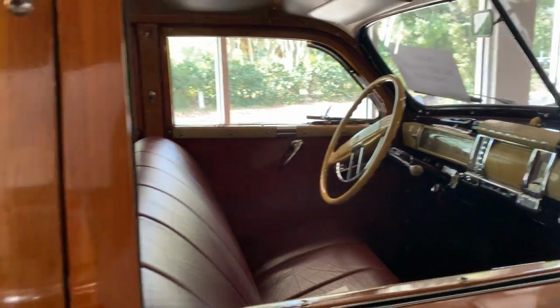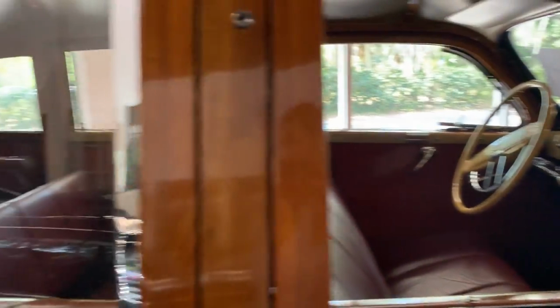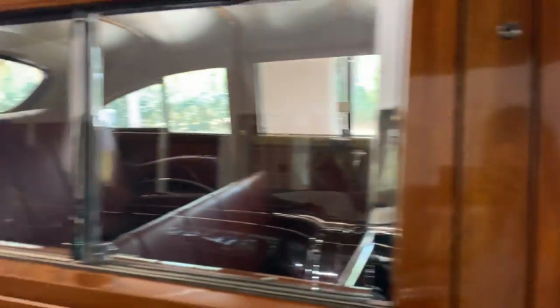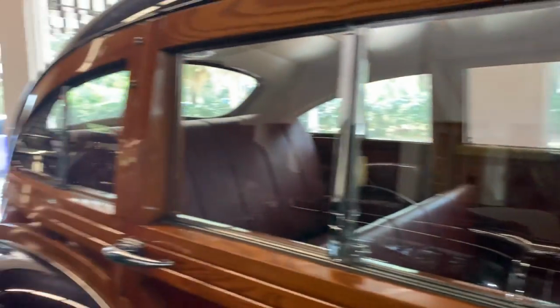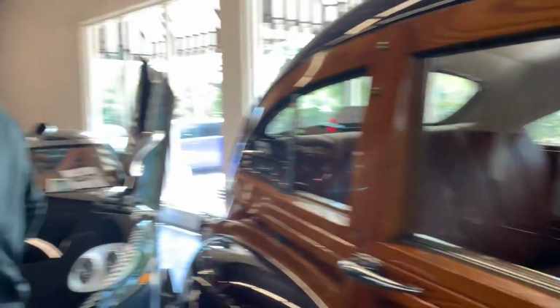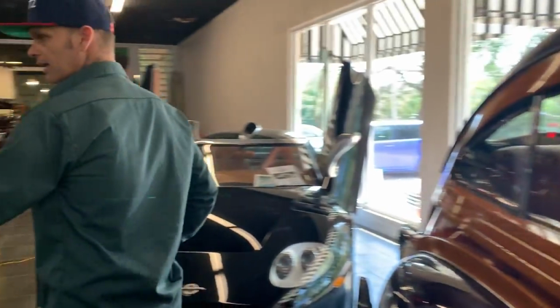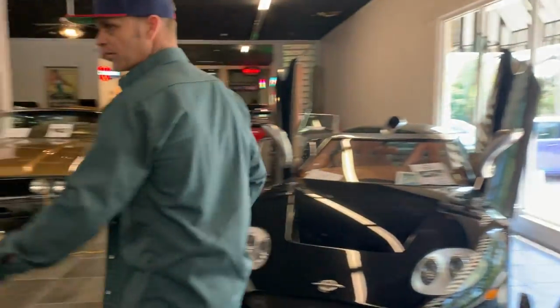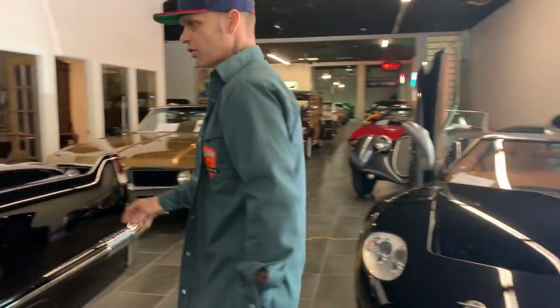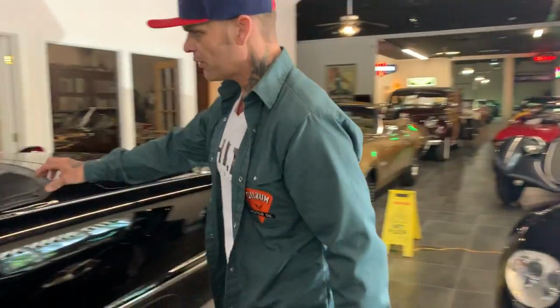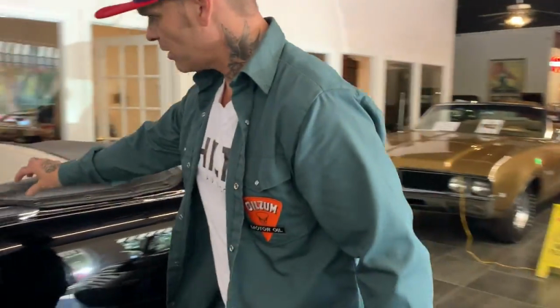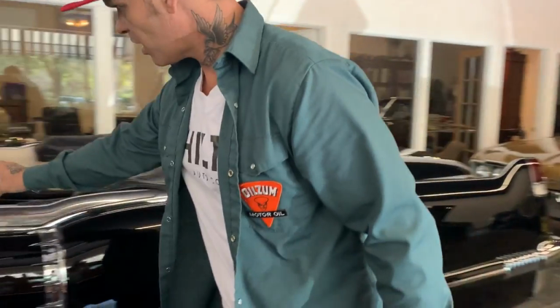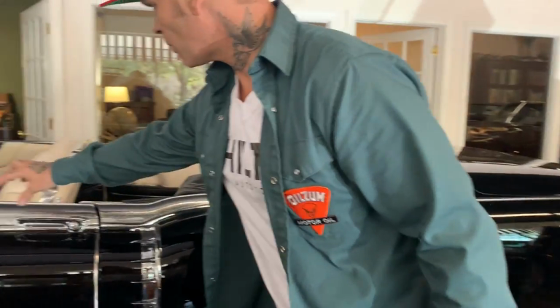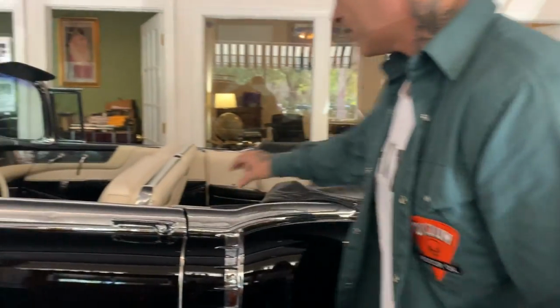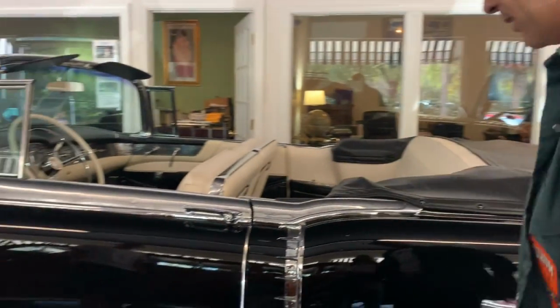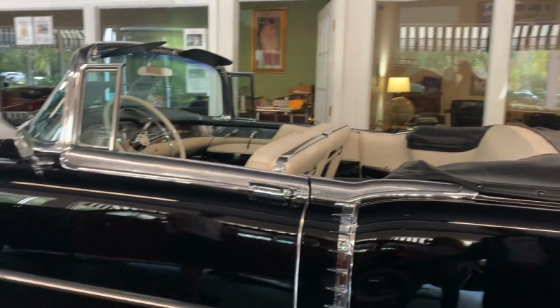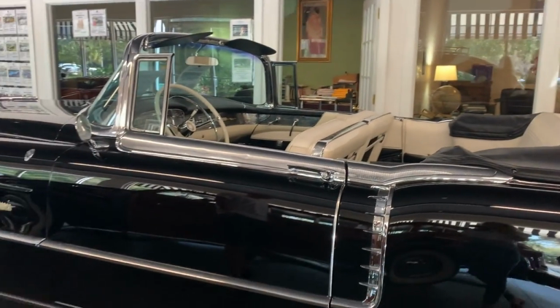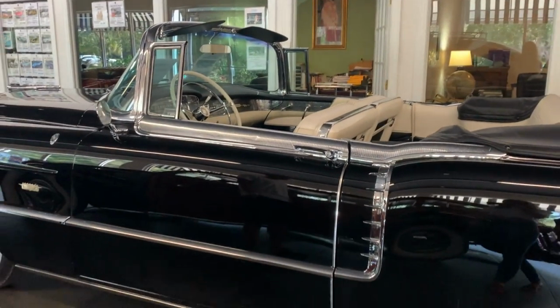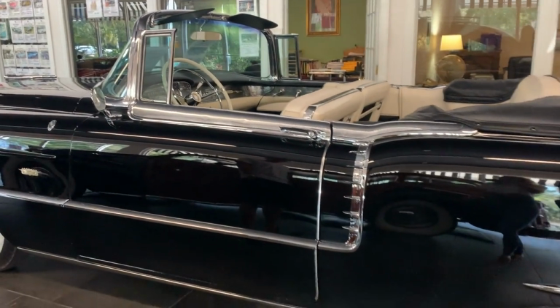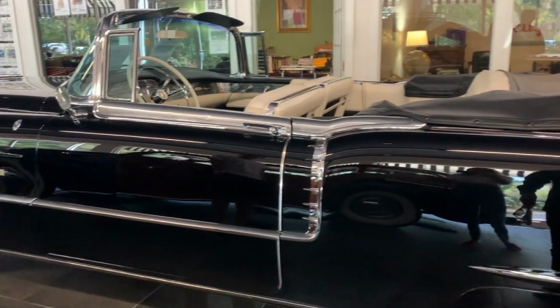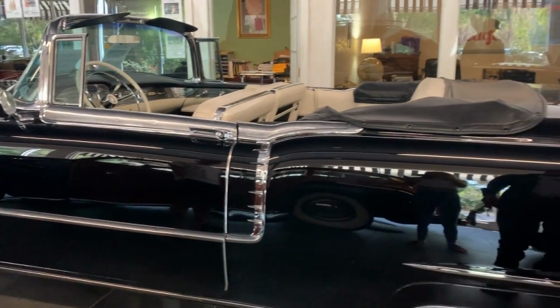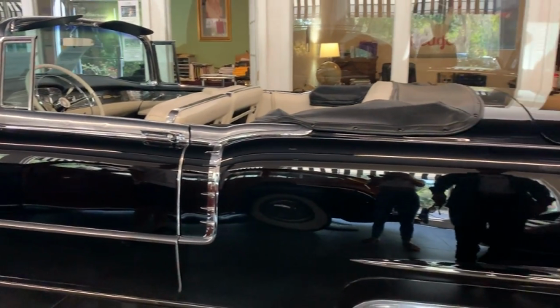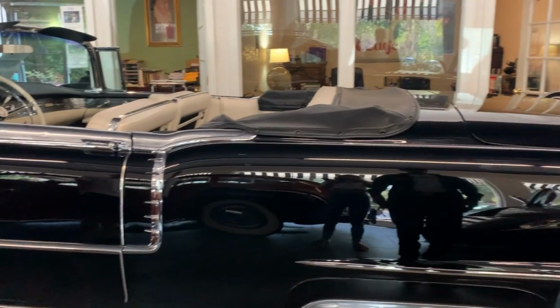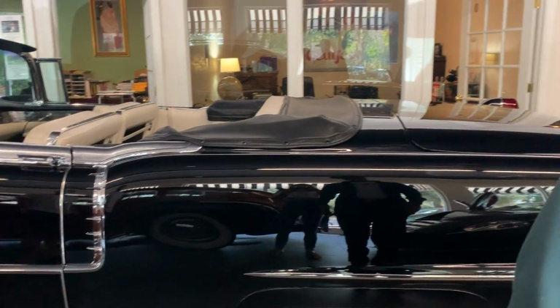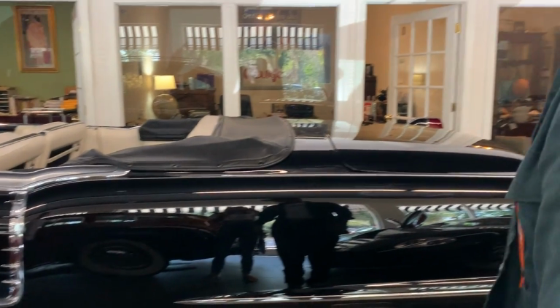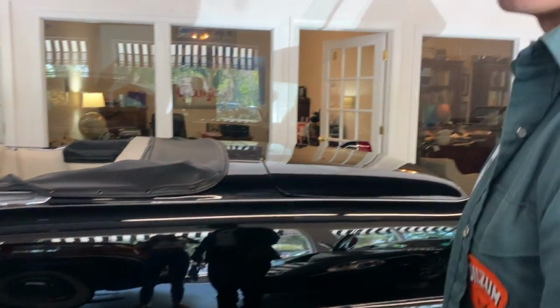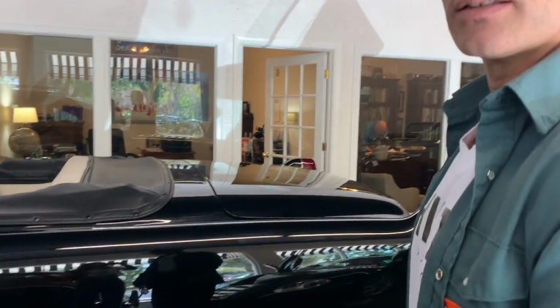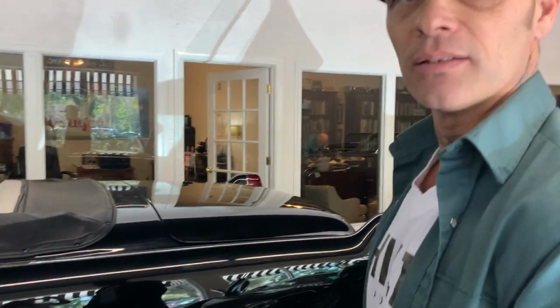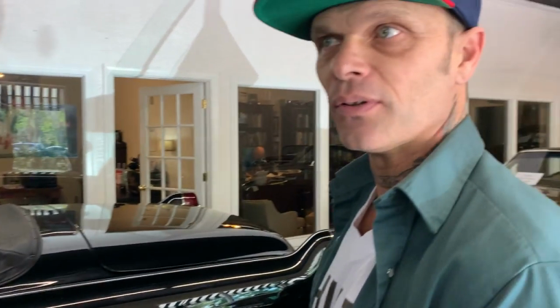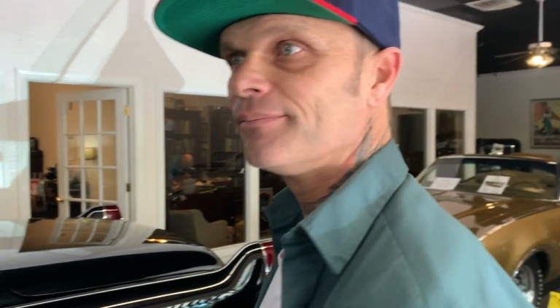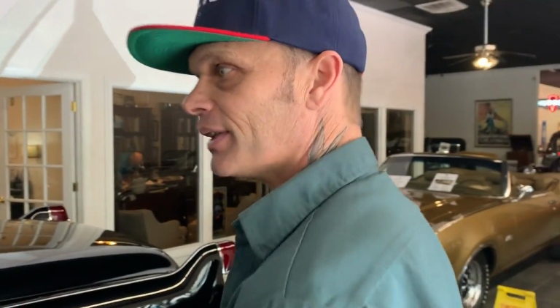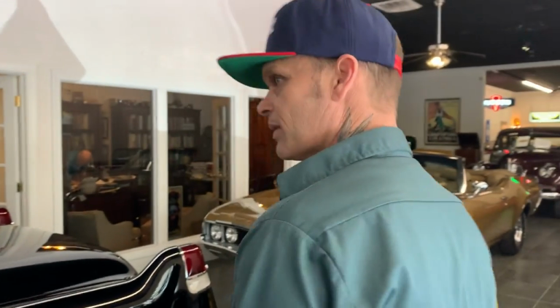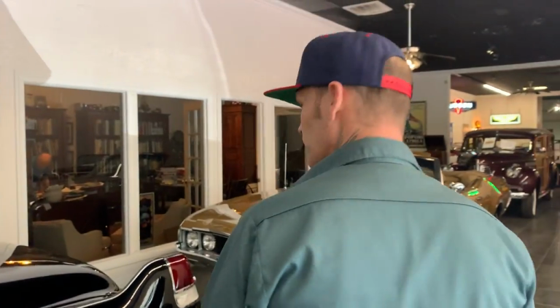You've got a Cadillac — a black Cadillac. I've never seen this trim on the top before. I've never seen one of these cars in real life before. But it's big, black, beautiful. Big, black, beautiful.